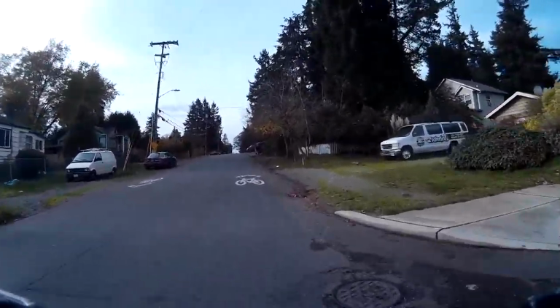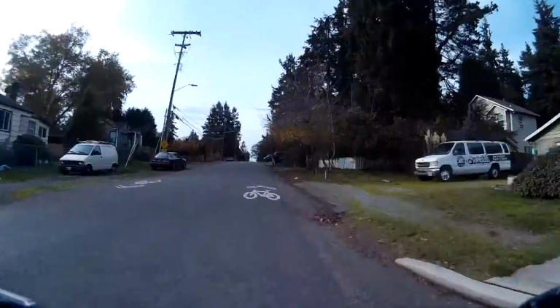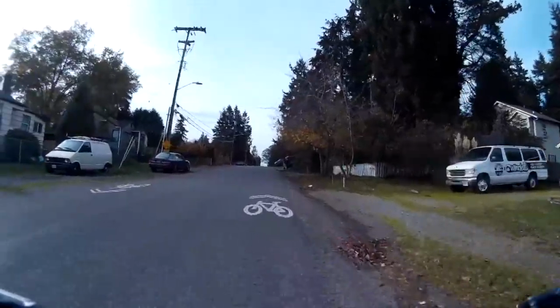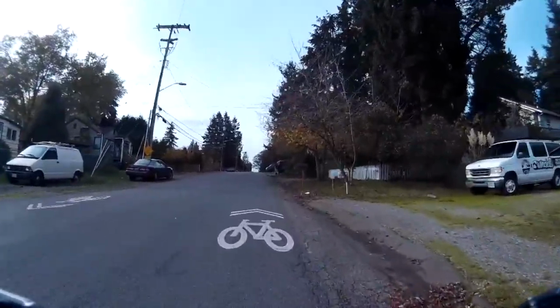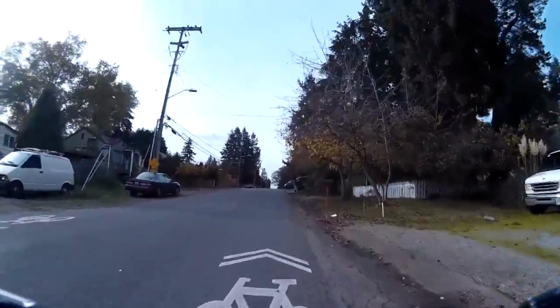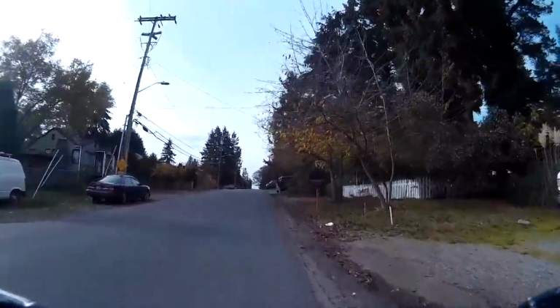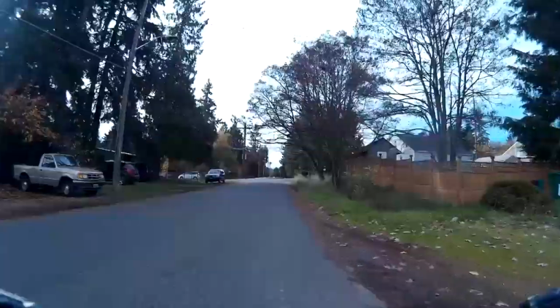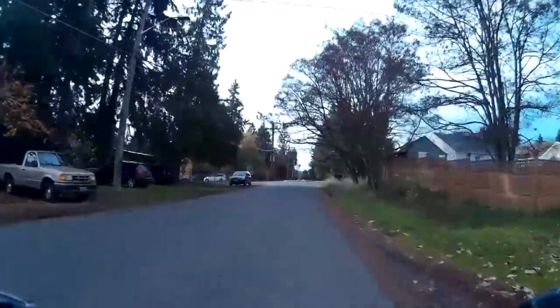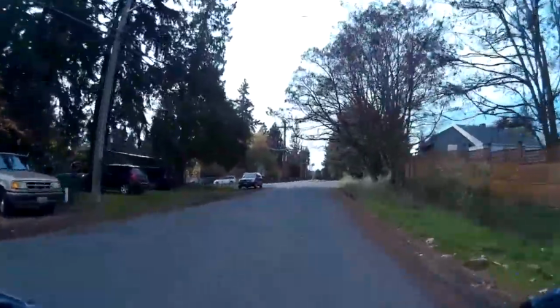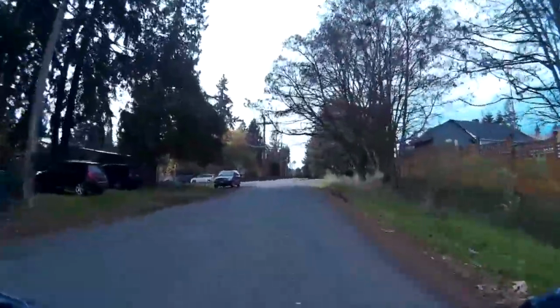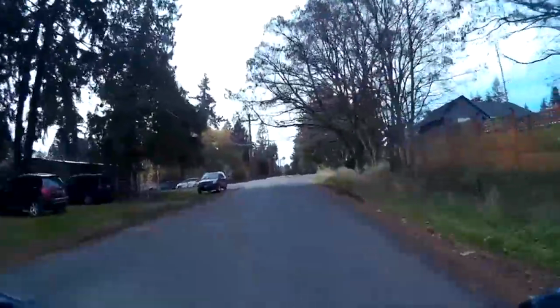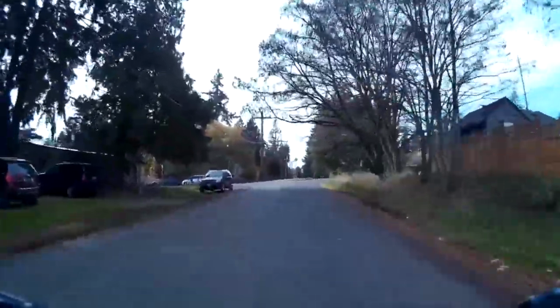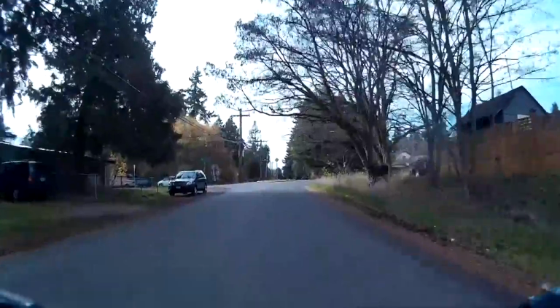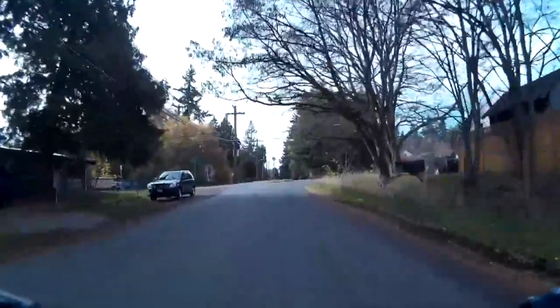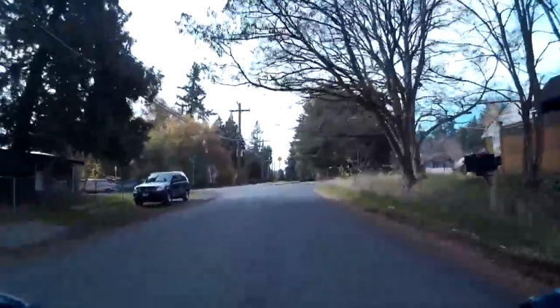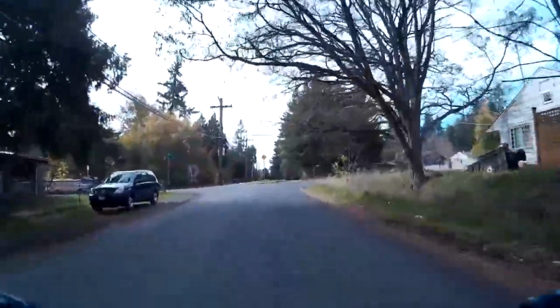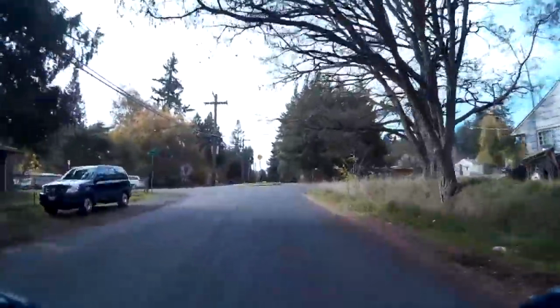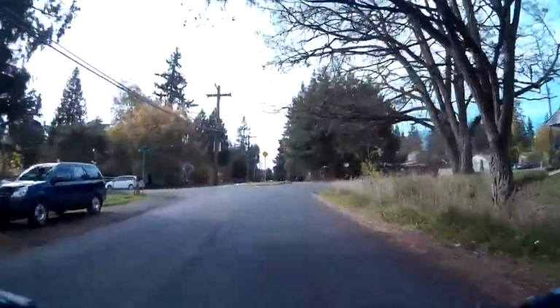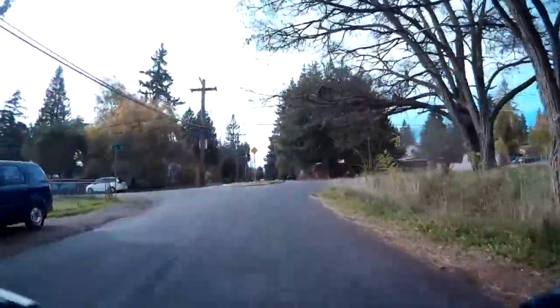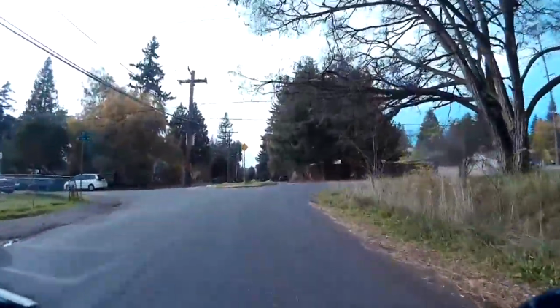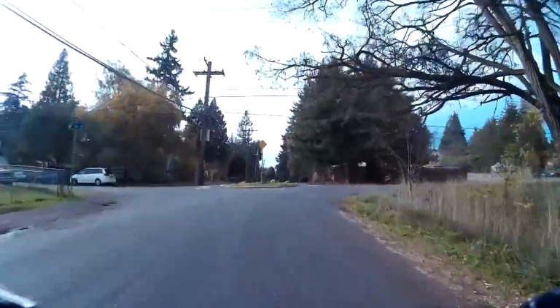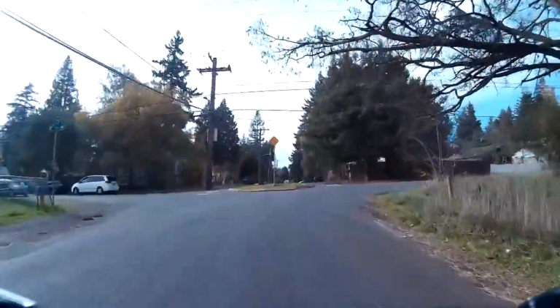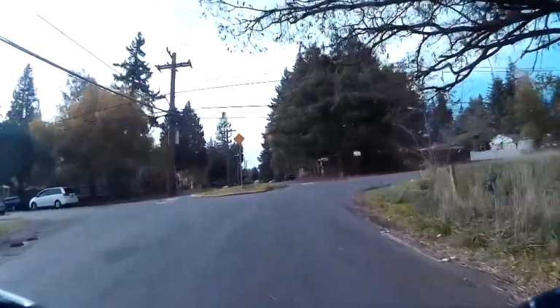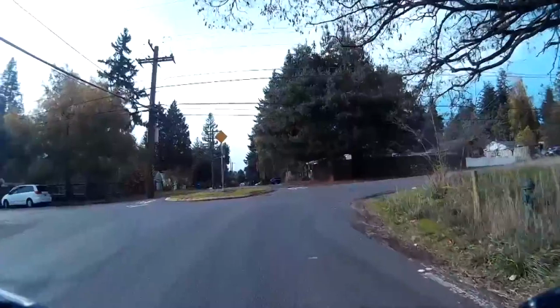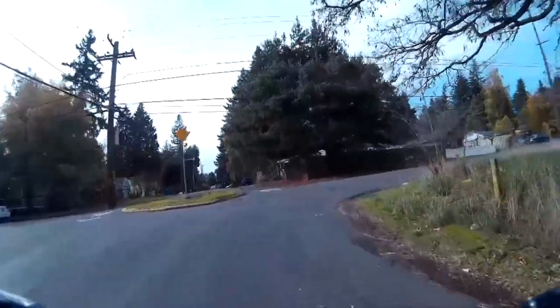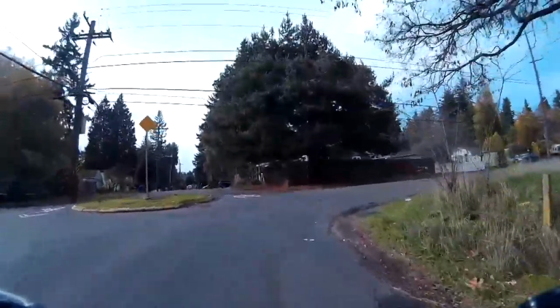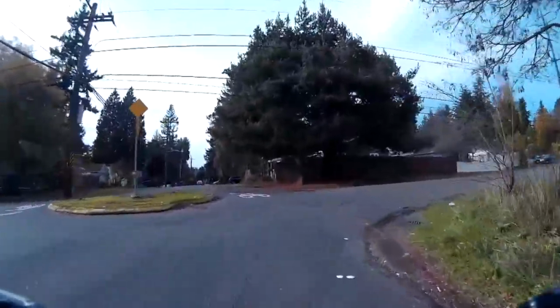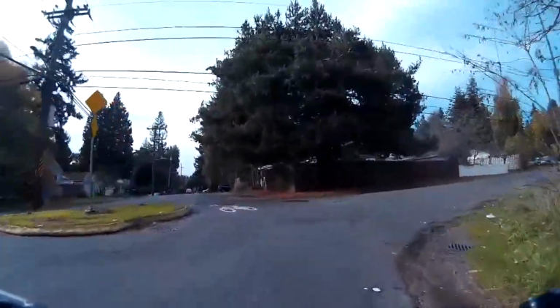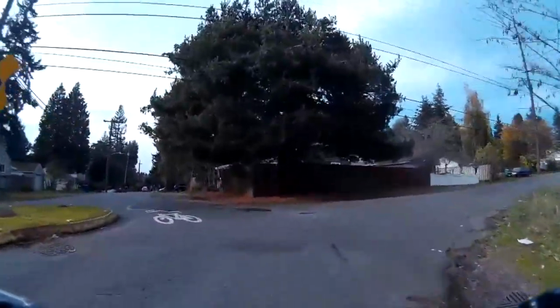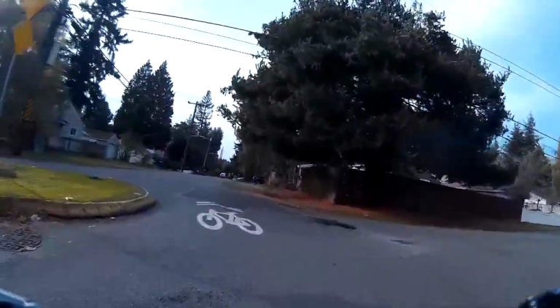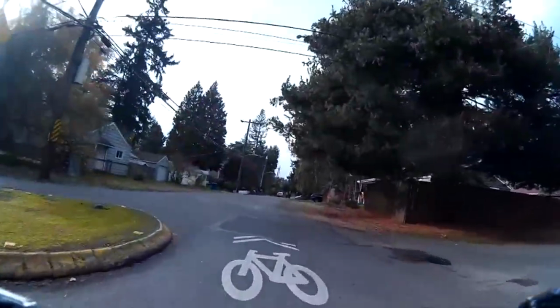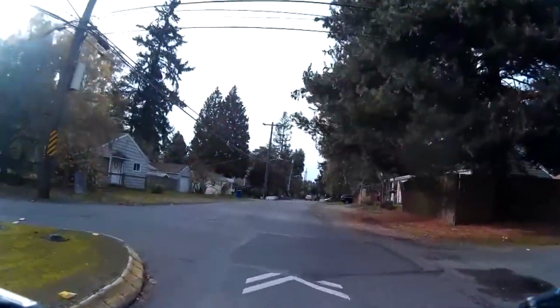The section of Northeast 115th Street between Roosevelt Way Northeast and 8th Avenue Northeast has a mild grade, good pavement conditions, and is pleasant to bike on. At 8th Avenue Northeast, the route turns south toward the Northgate Business District.